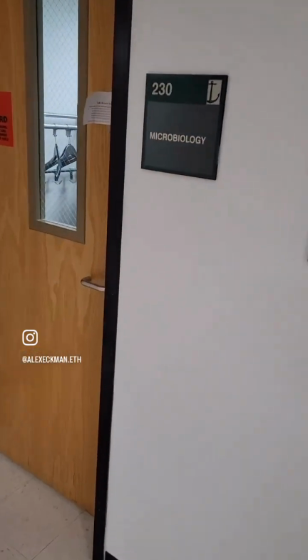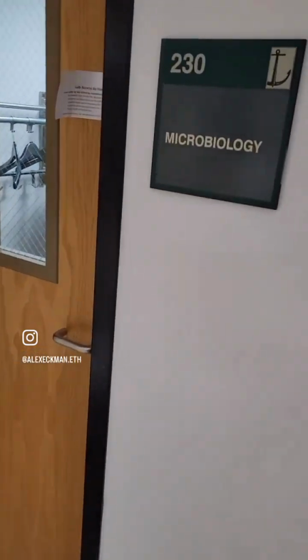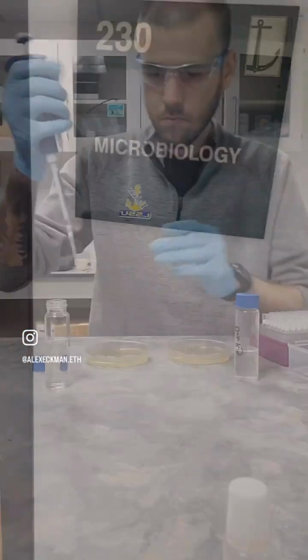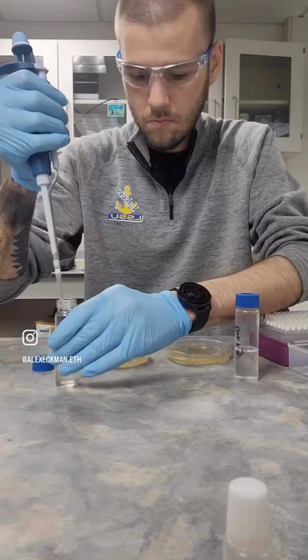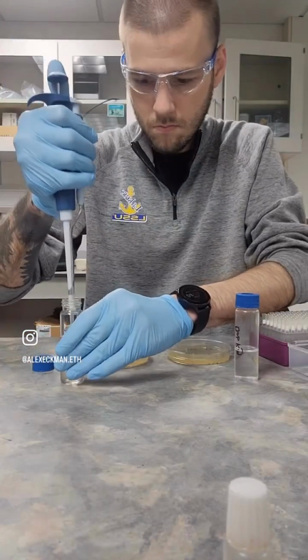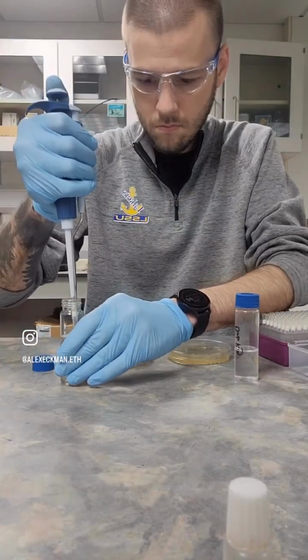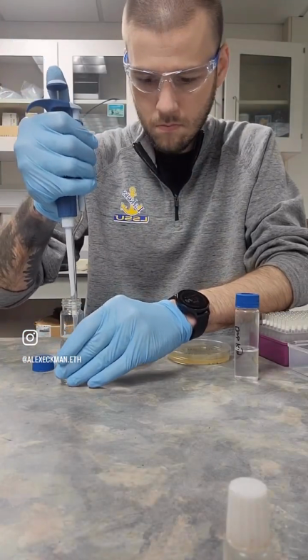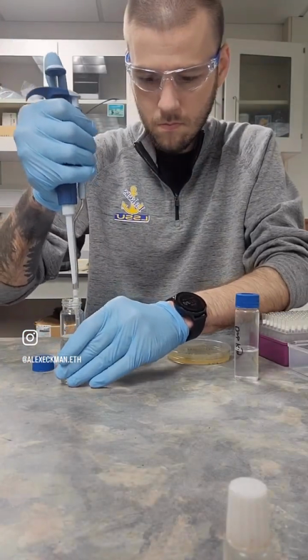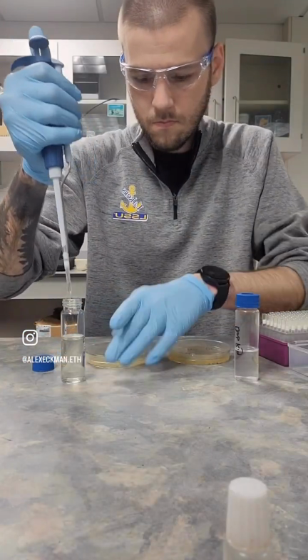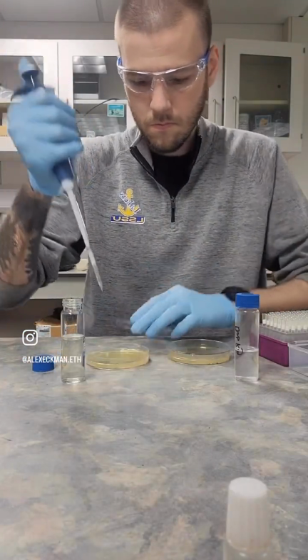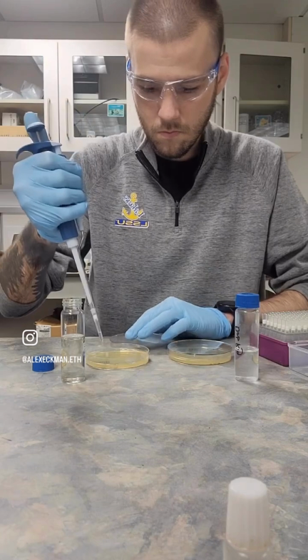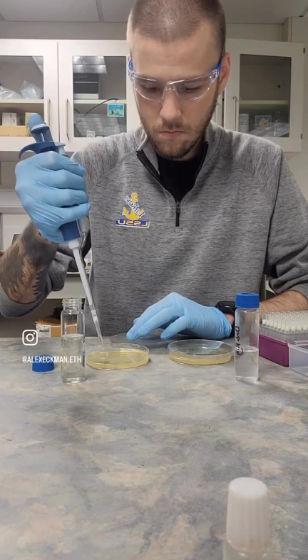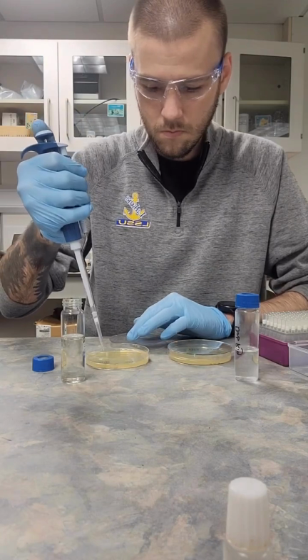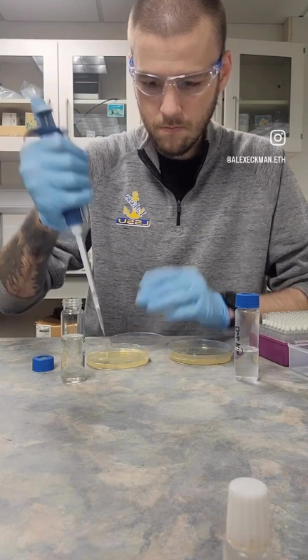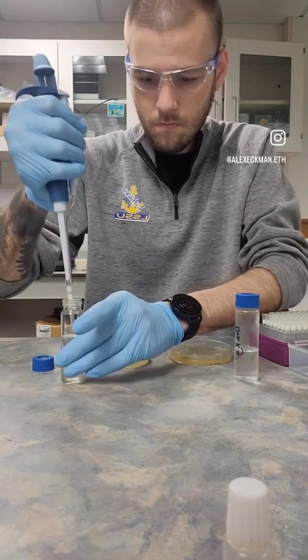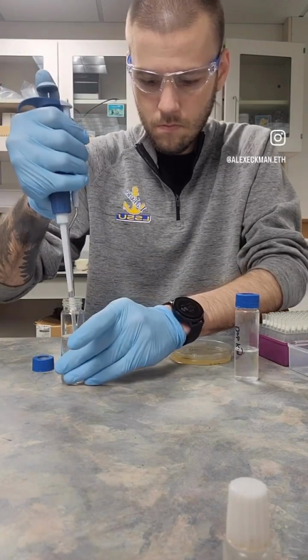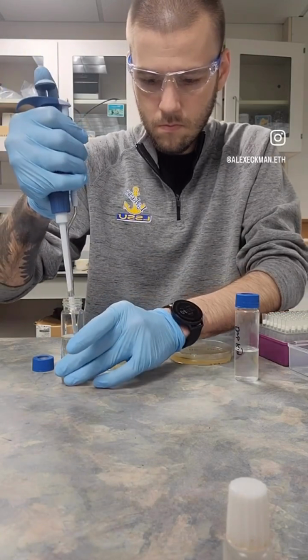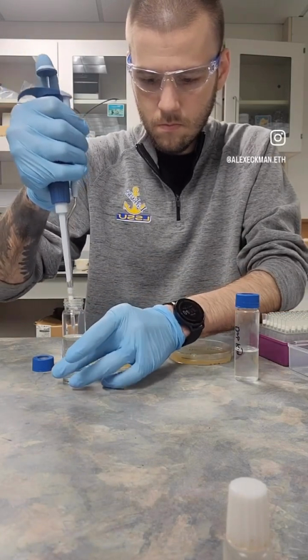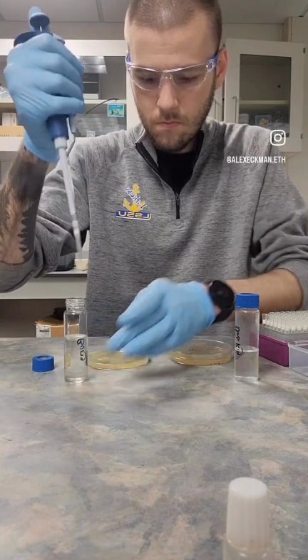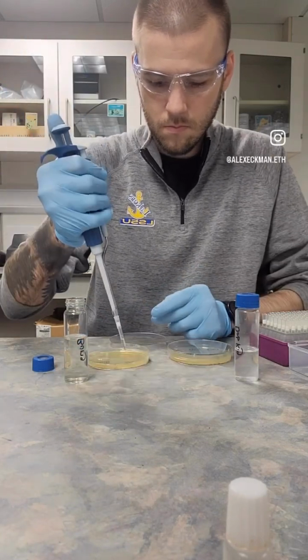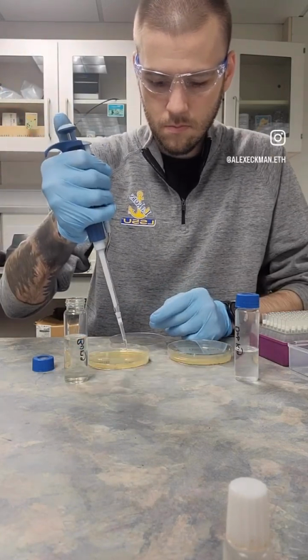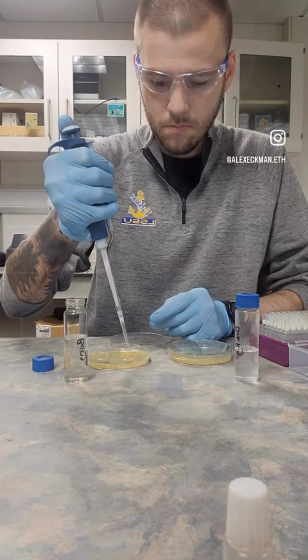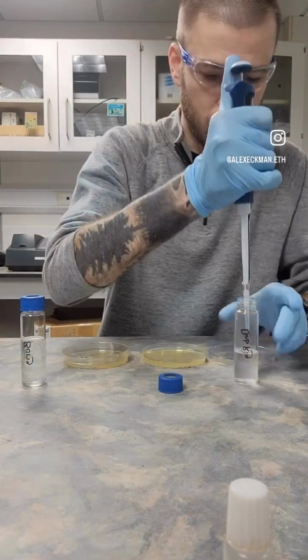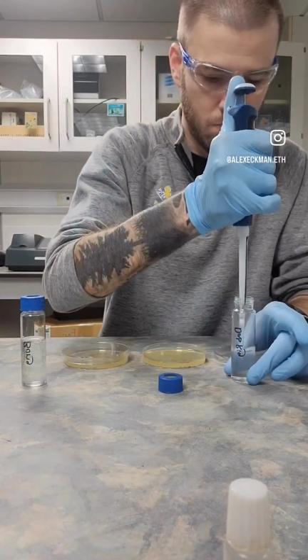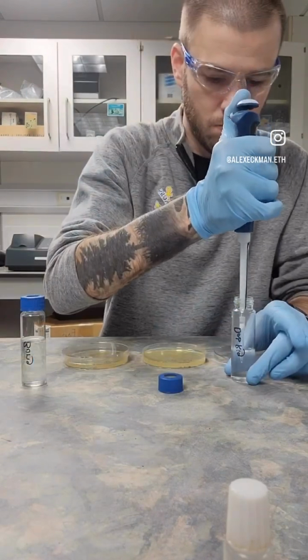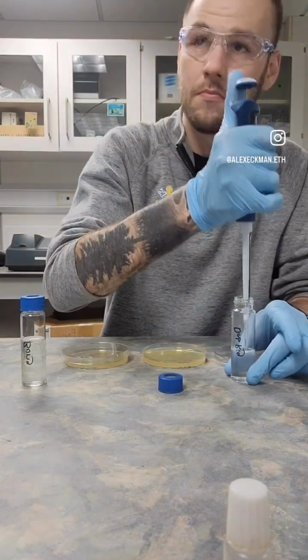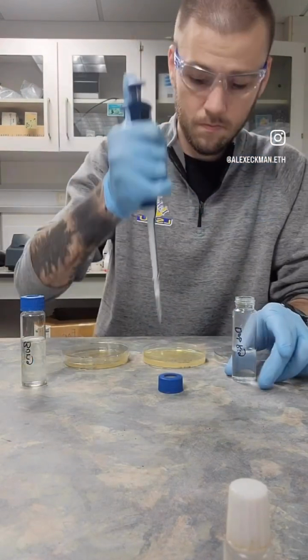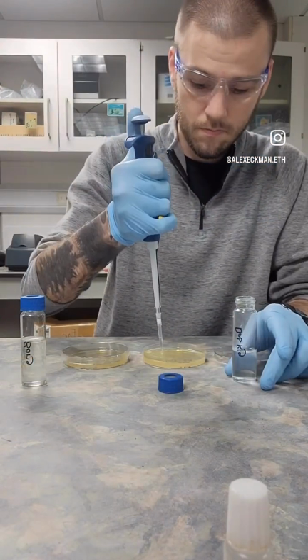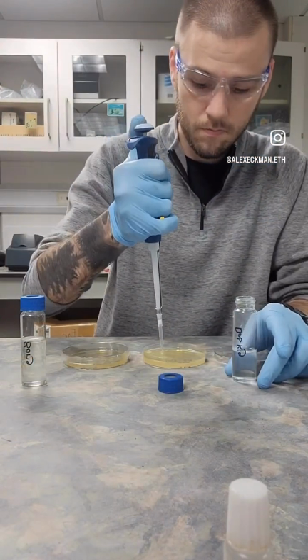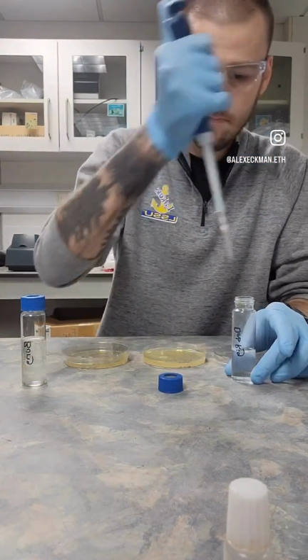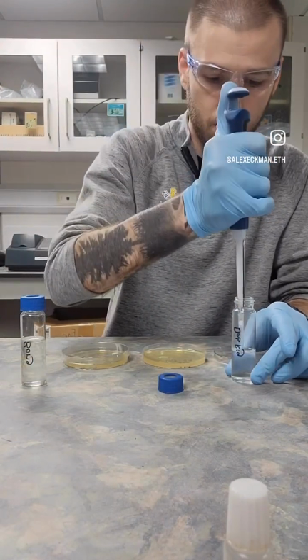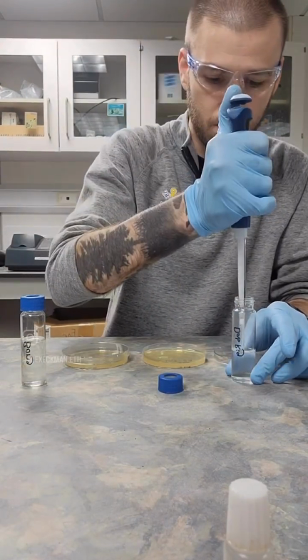Heading on into the microbiolab, we'll start off by pipetting 250 microliters of our sample into our agar plates. We have one from the flour sample and one from the concentrate or dab pipe sample.